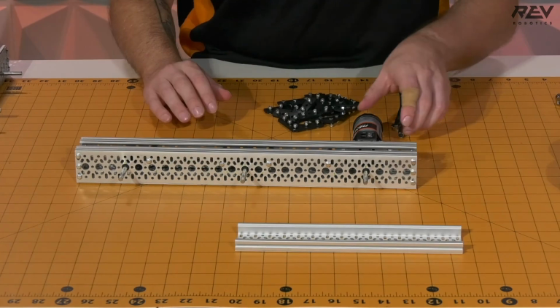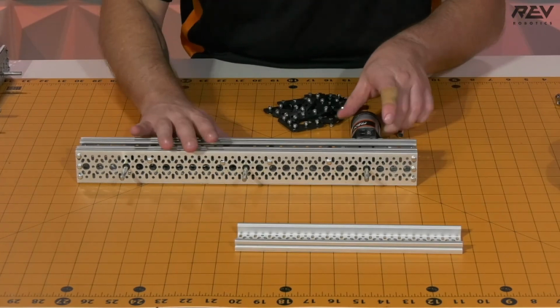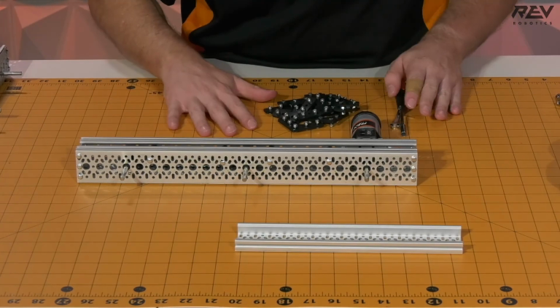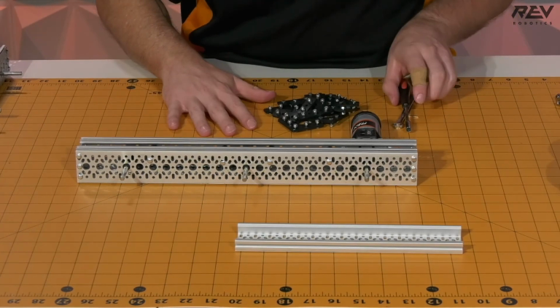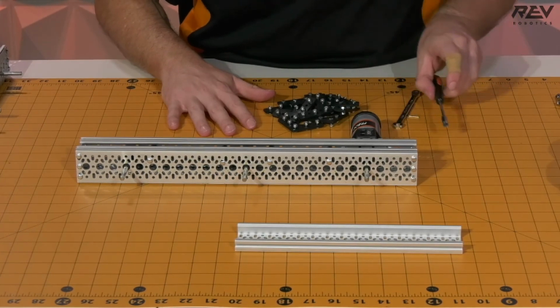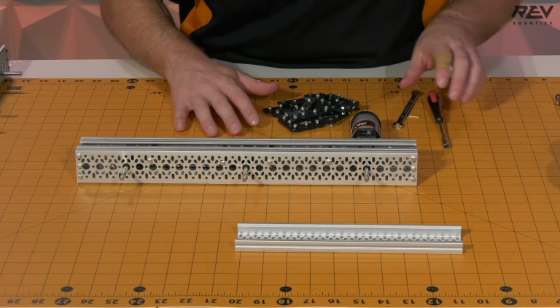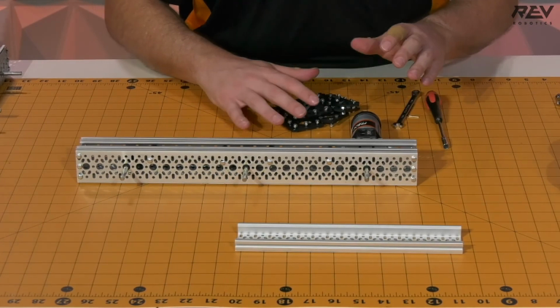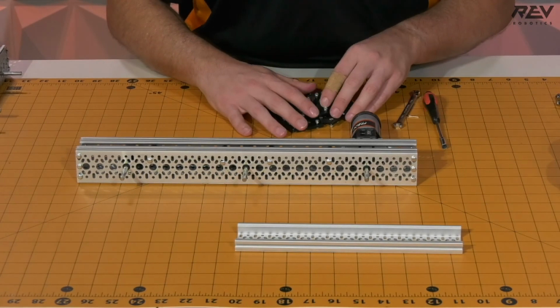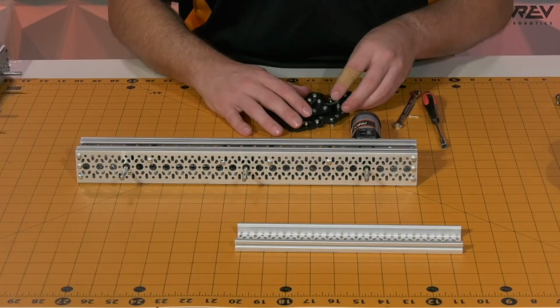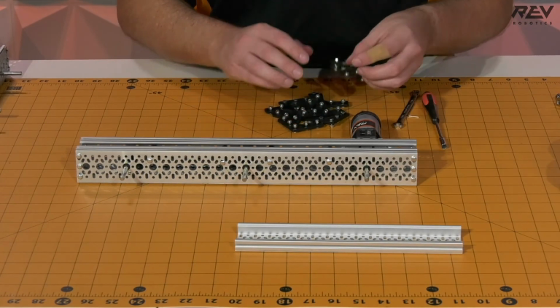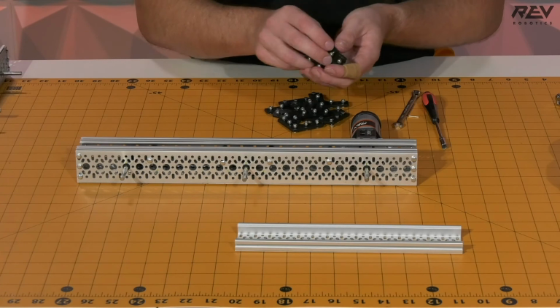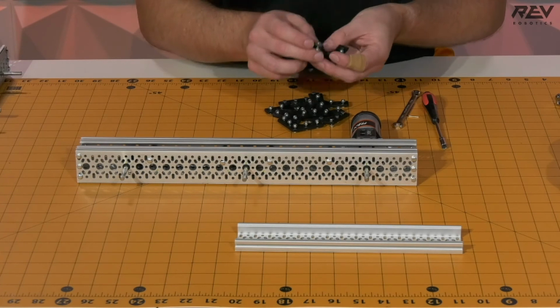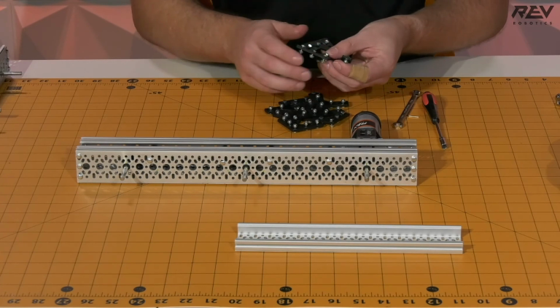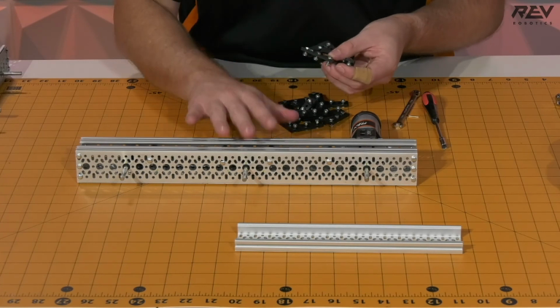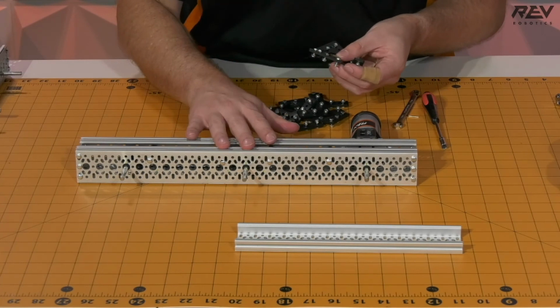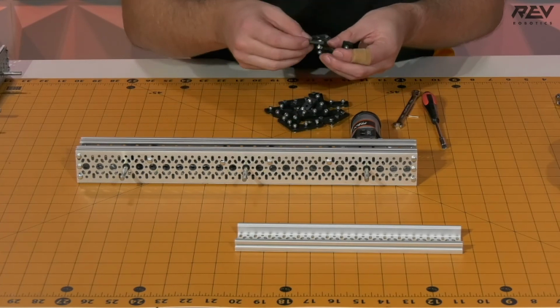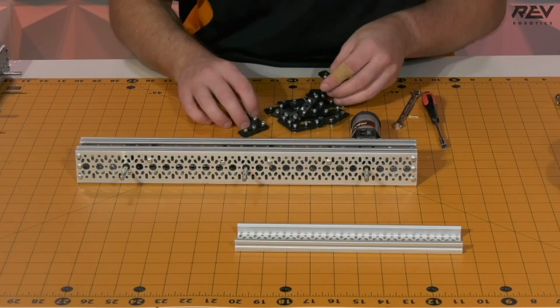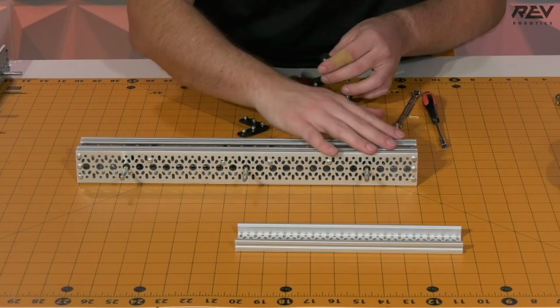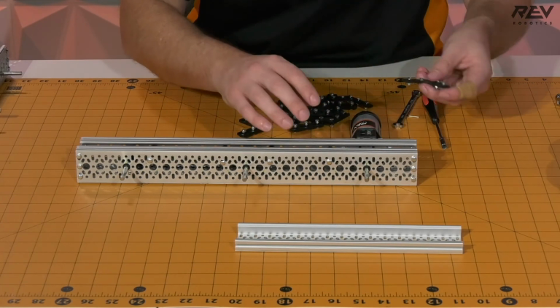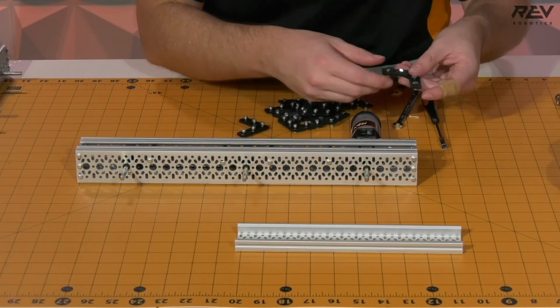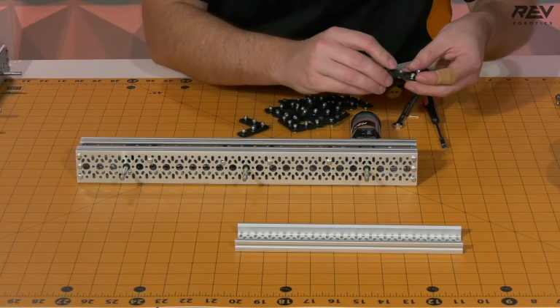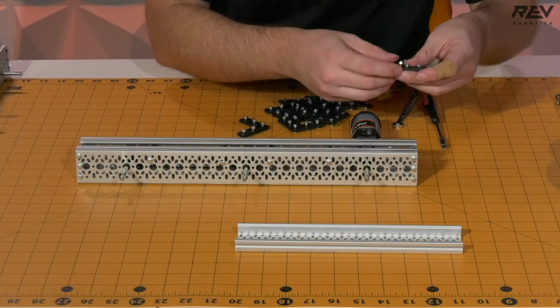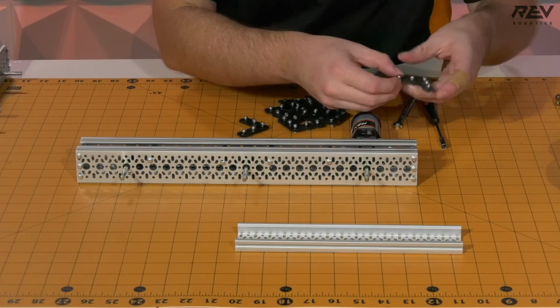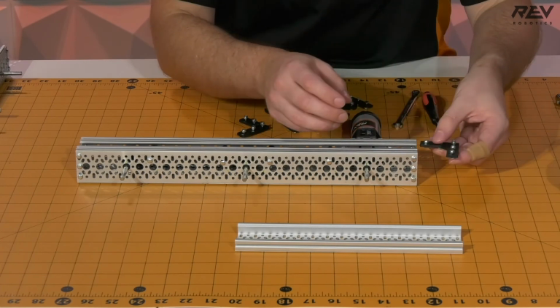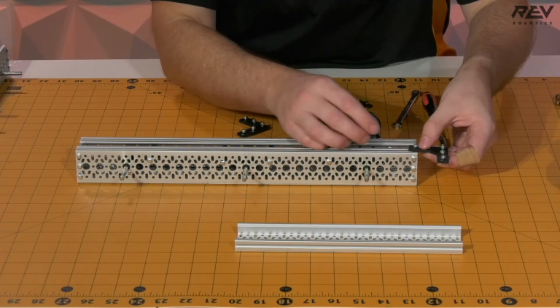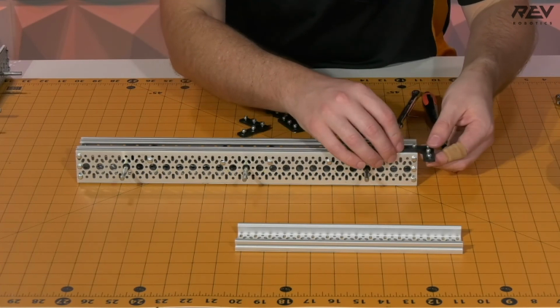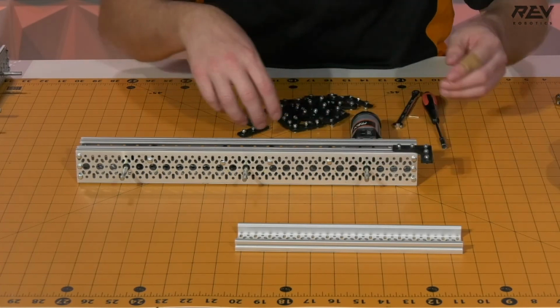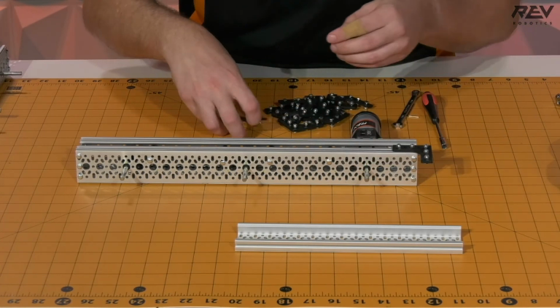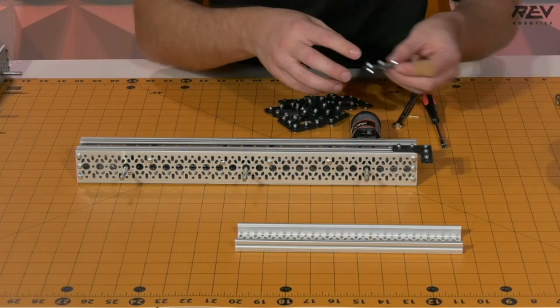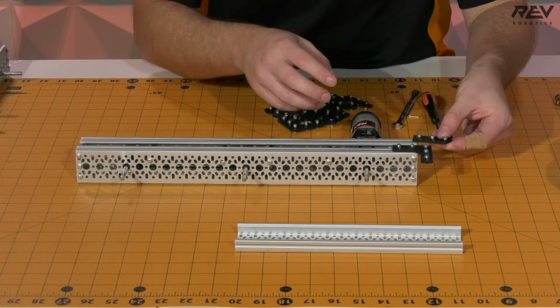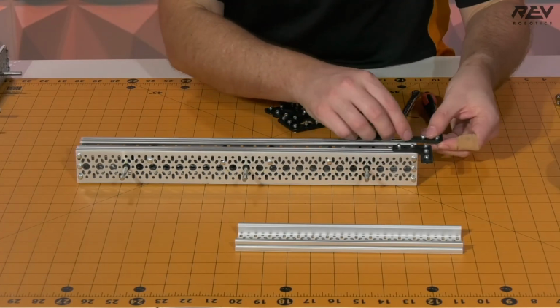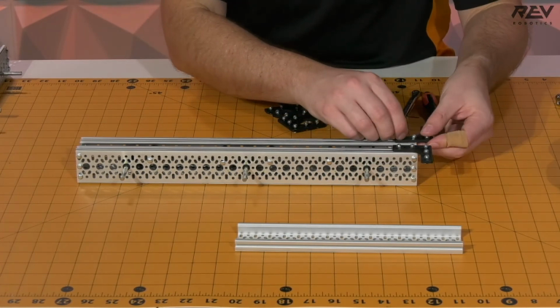Now that we have ourselves some space, the first thing that we're going to want to do is put some of our preformed brackets onto the drive rail itself. So we're going to be looking at this end of the drive rail and we're going to want to start by feeding in a couple of these brackets here.